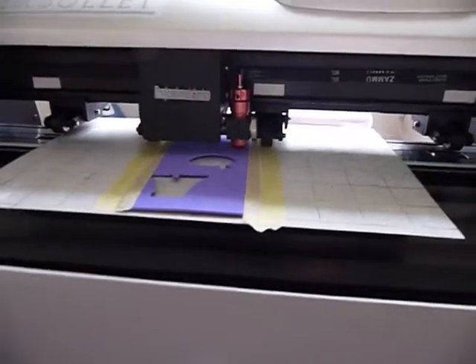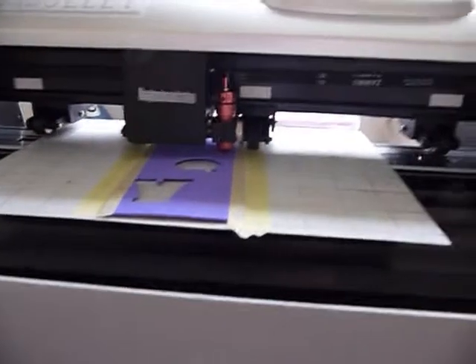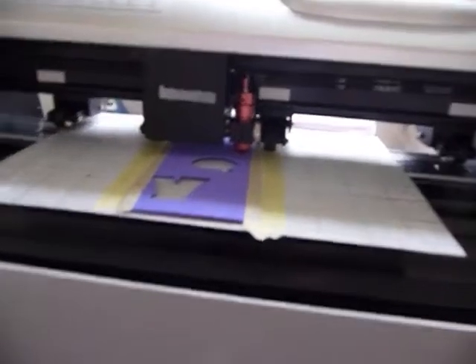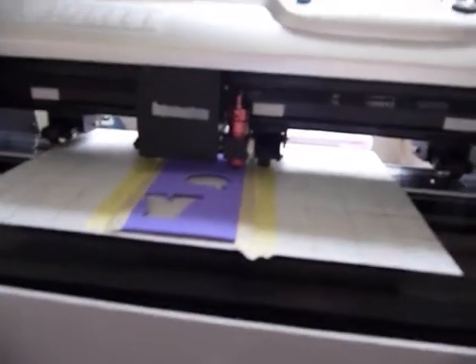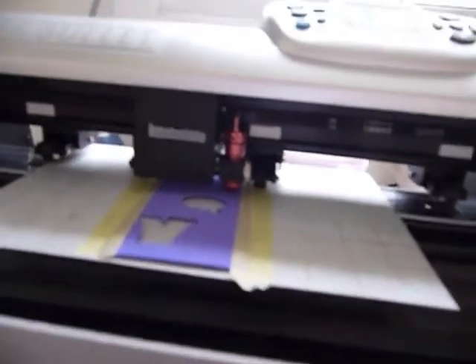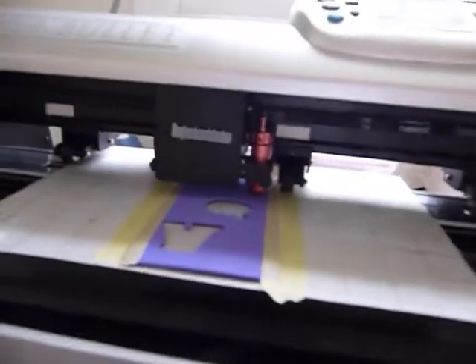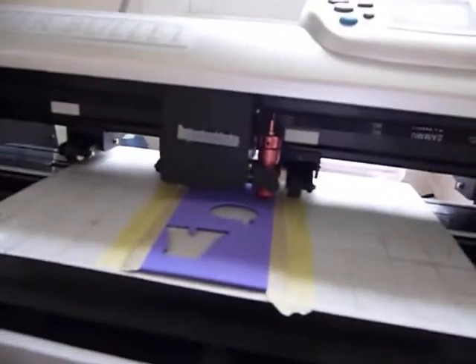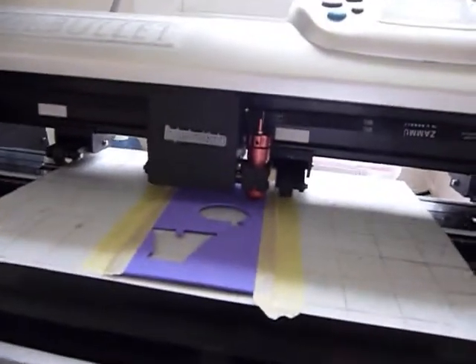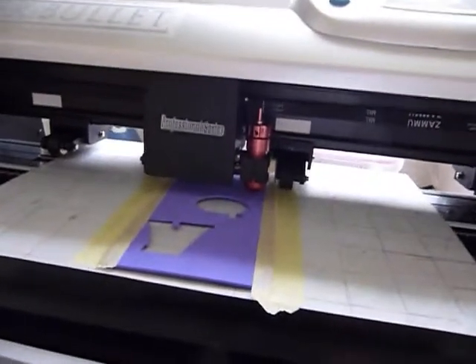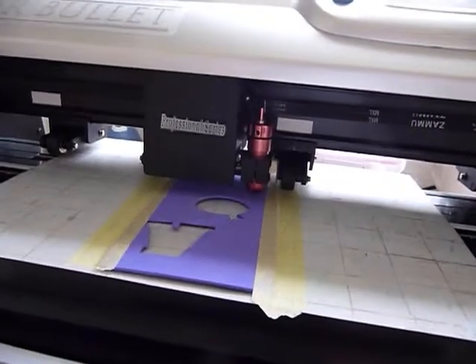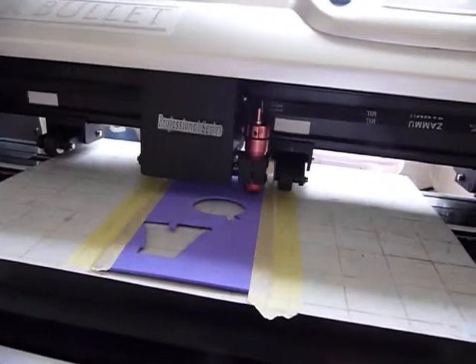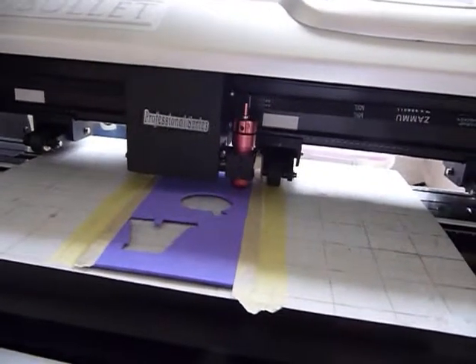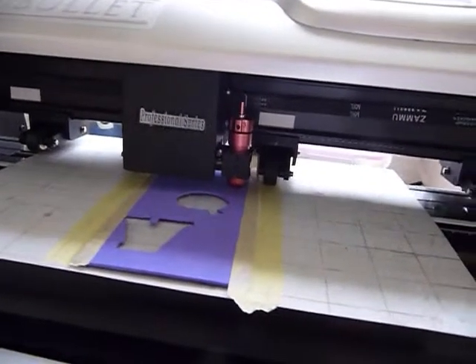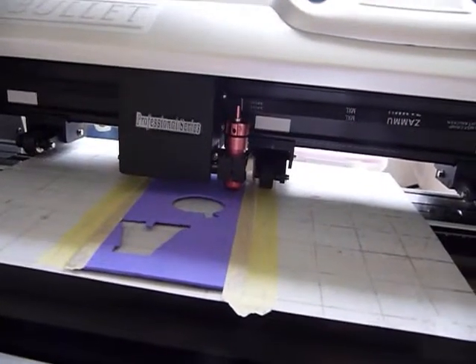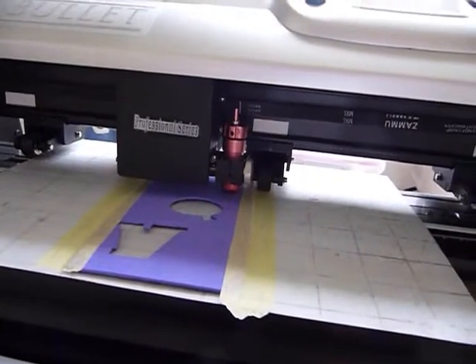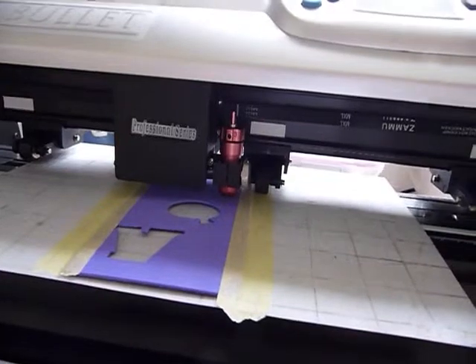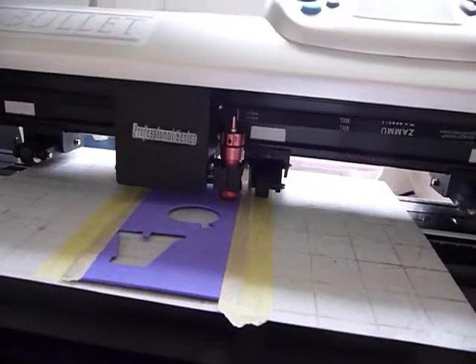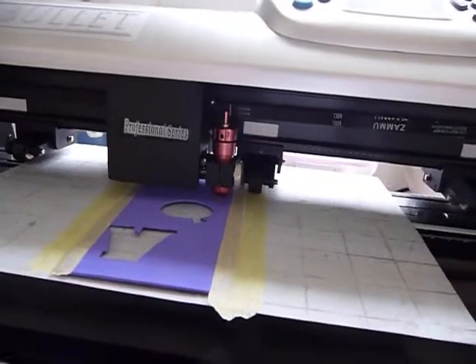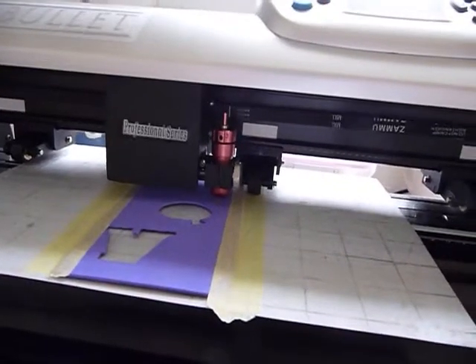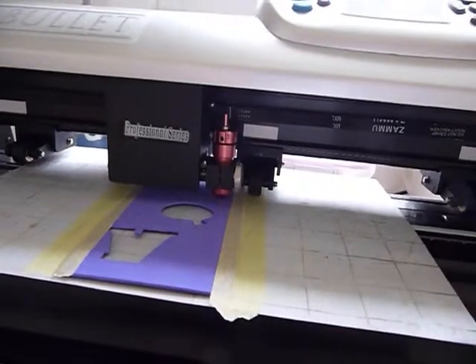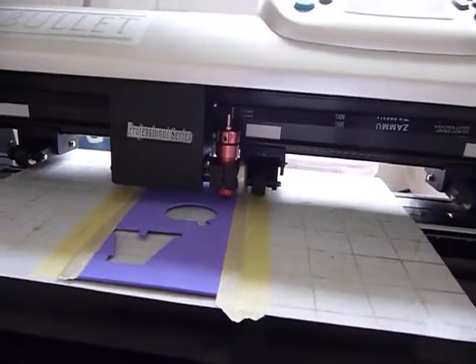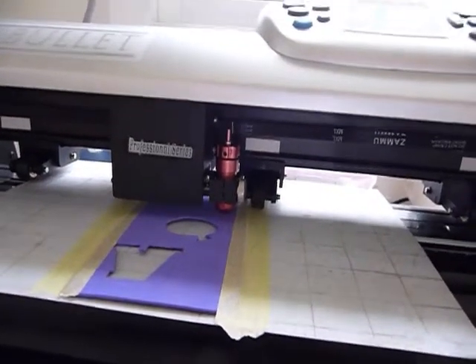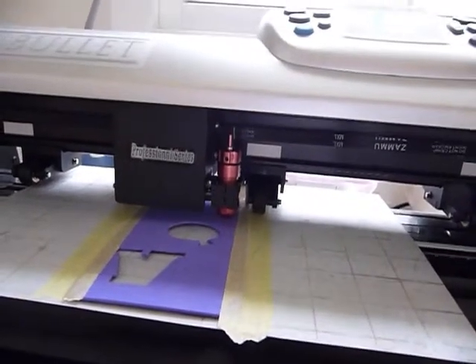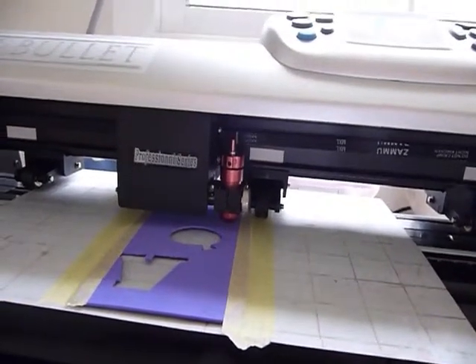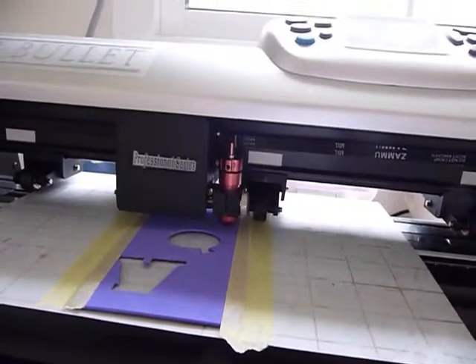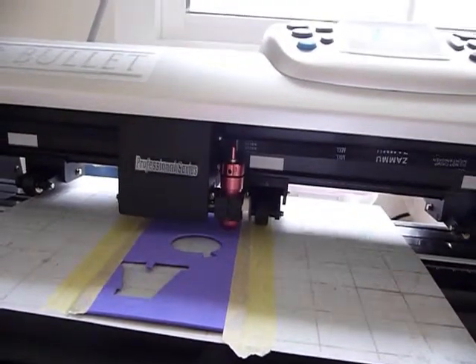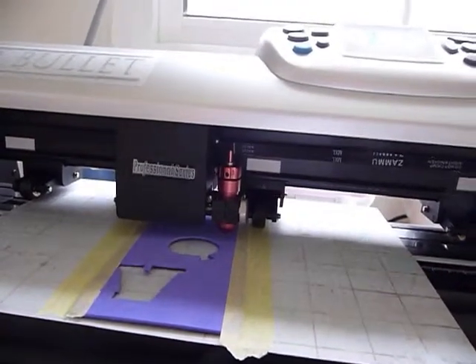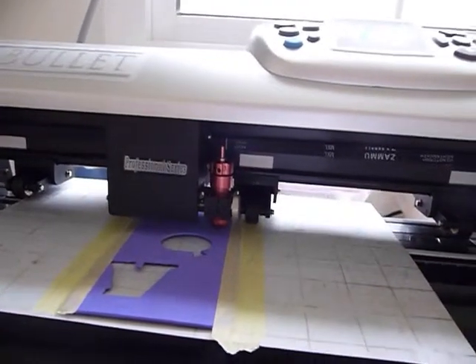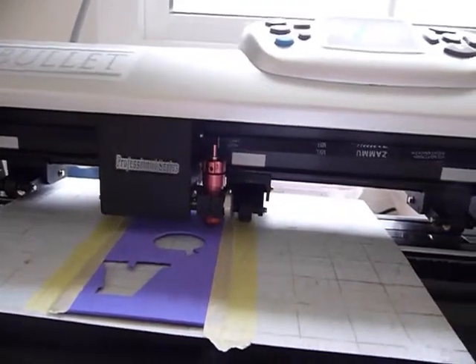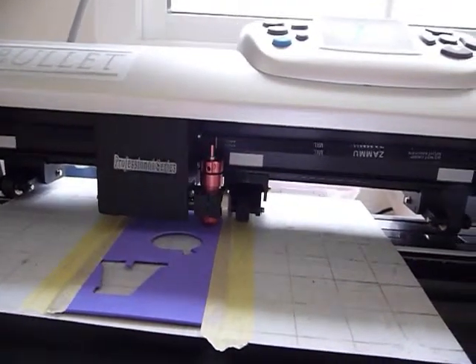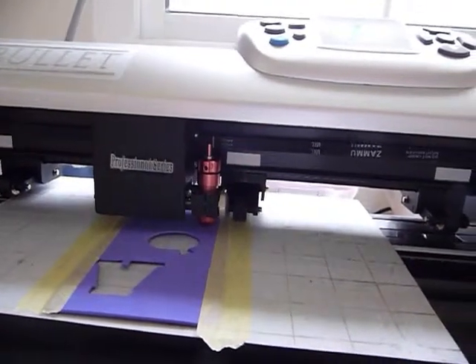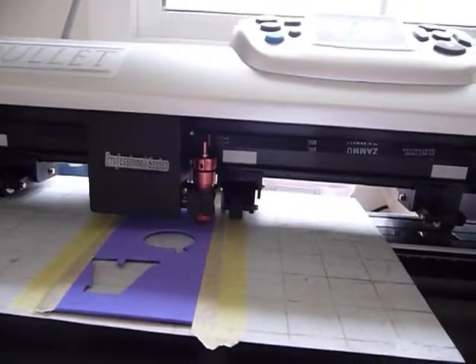So I'm just going to press the computer button — my glasses are on — and the machine should start cutting now for you.